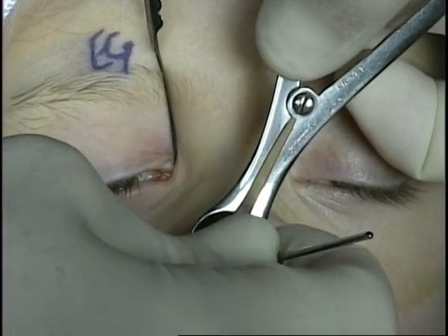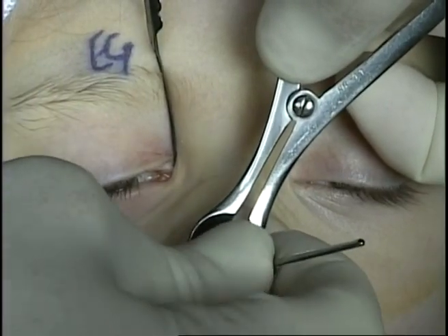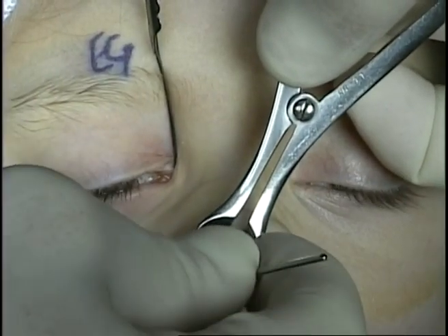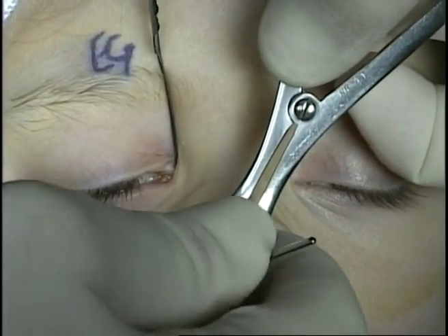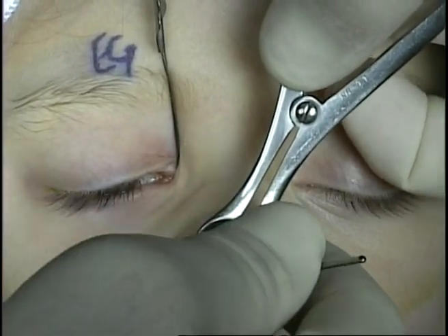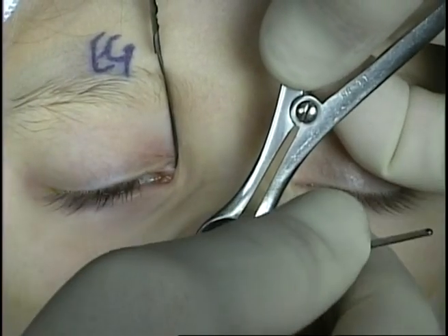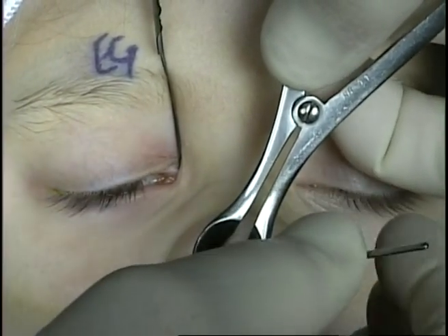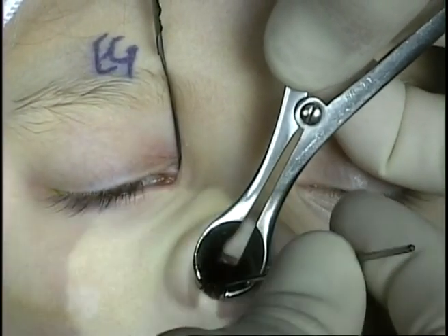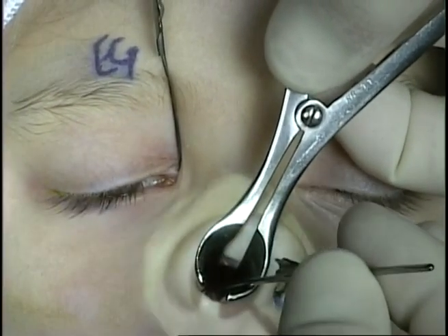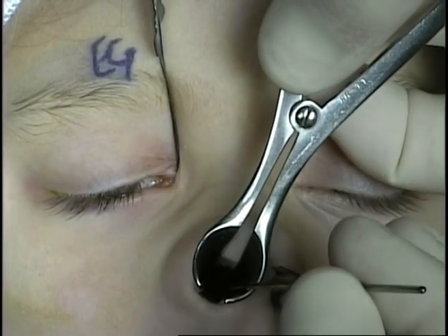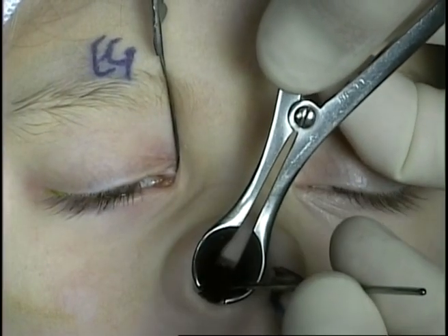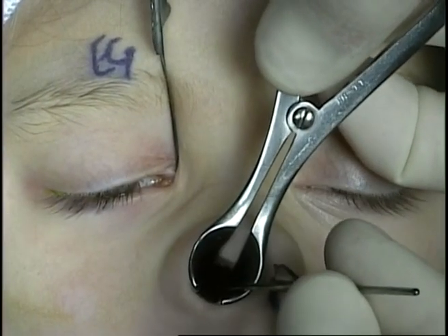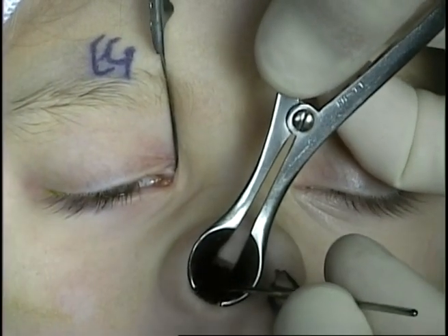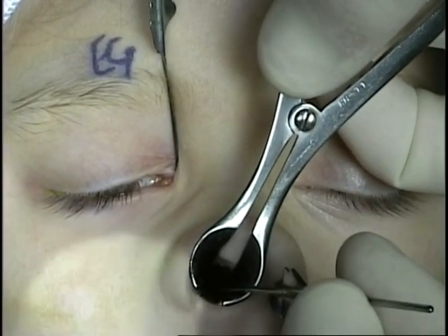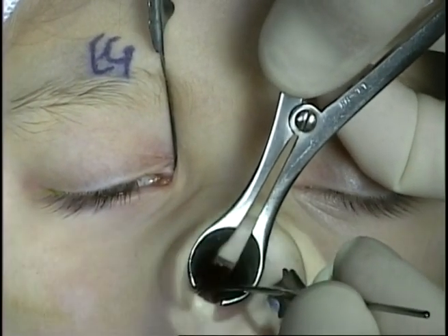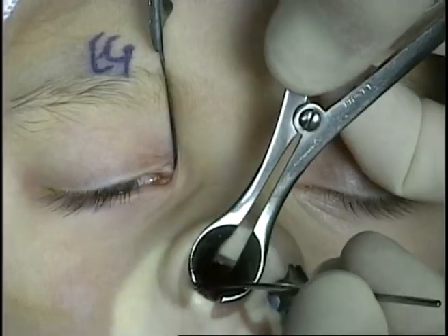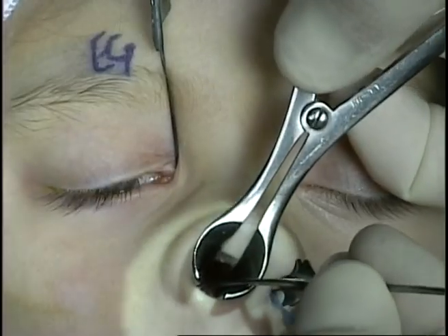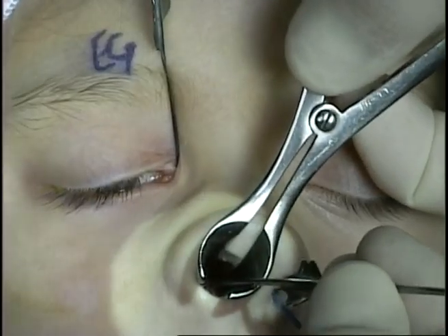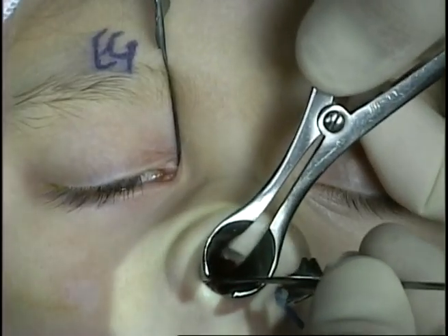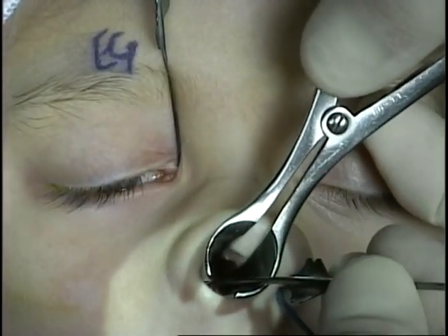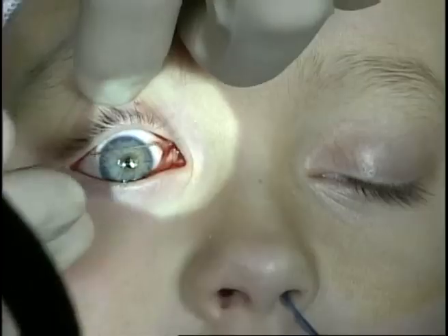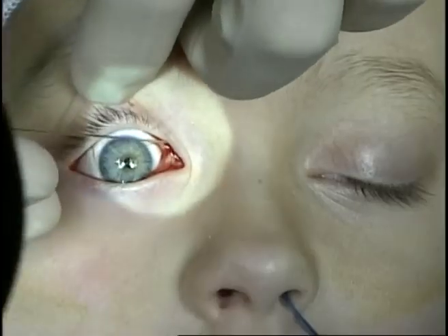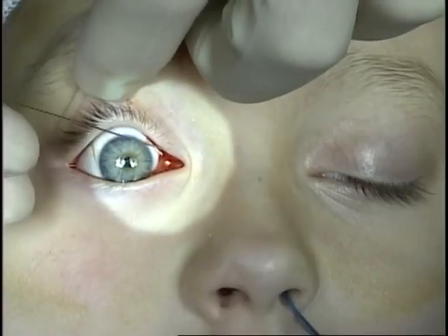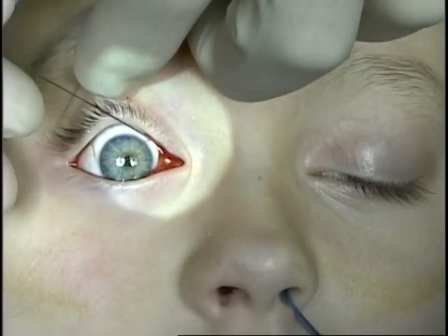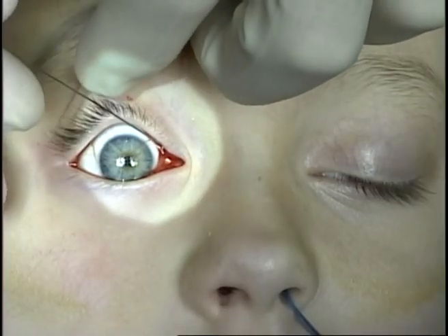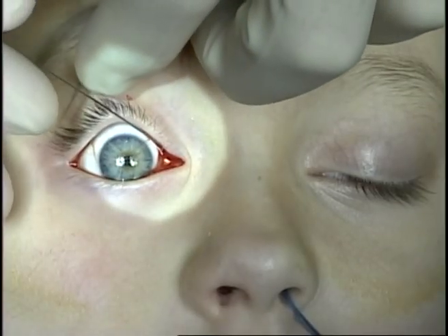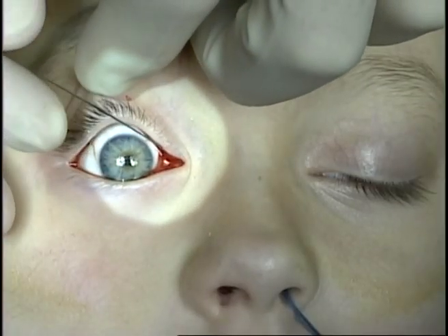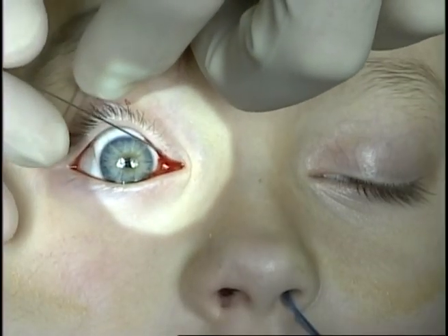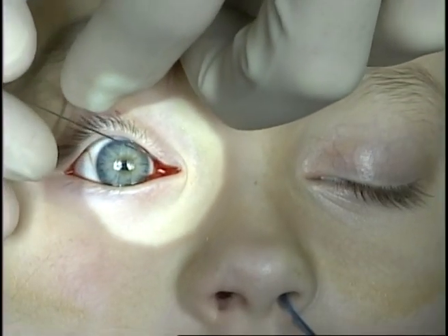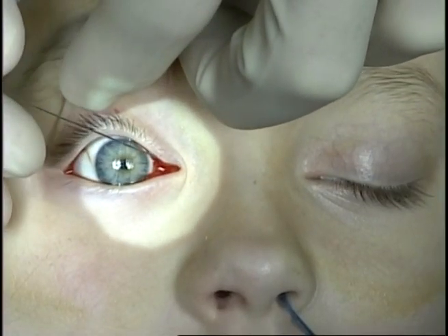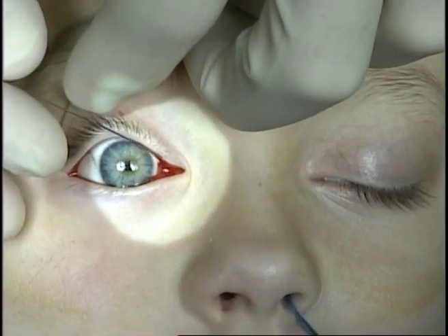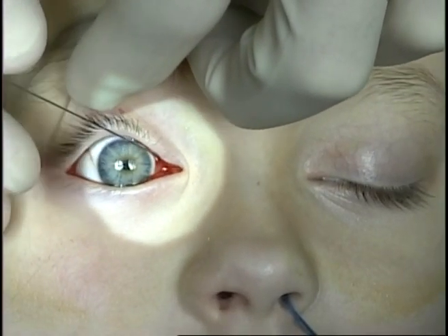A number five Bowman probe is then slid along the lateral nasal wall in the area of the inferior meatus and moved medially where metal-on-metal contact is made with the other Bowman probe.